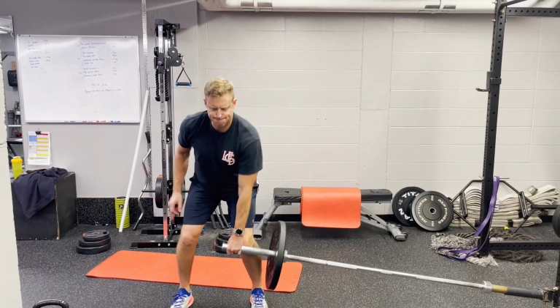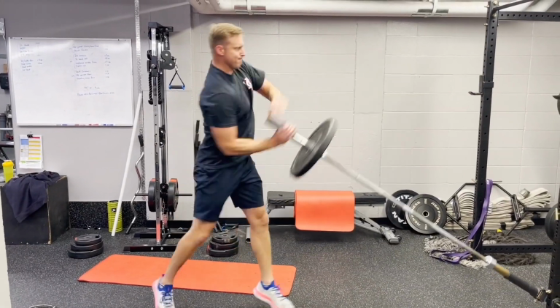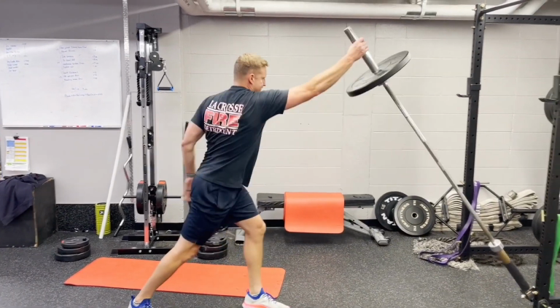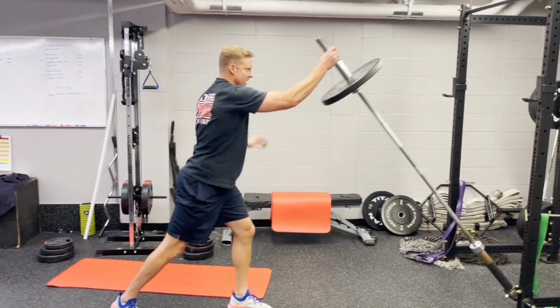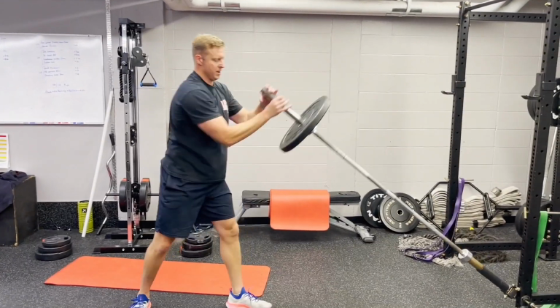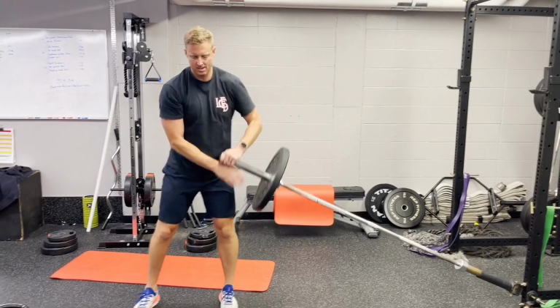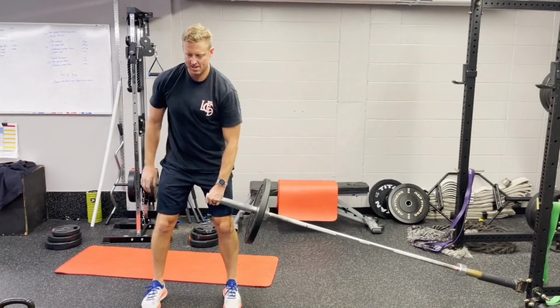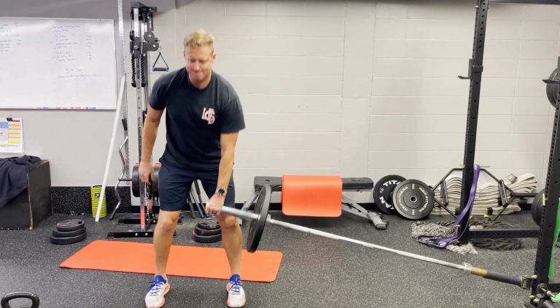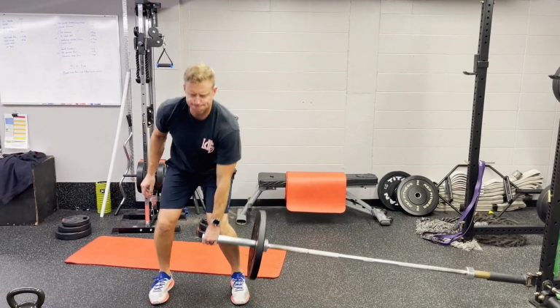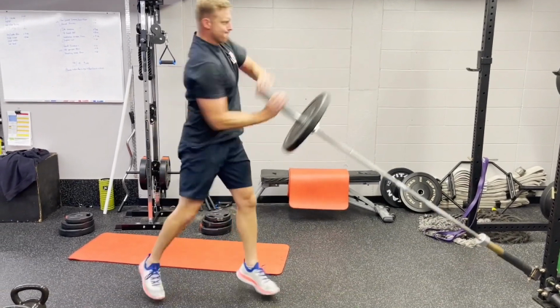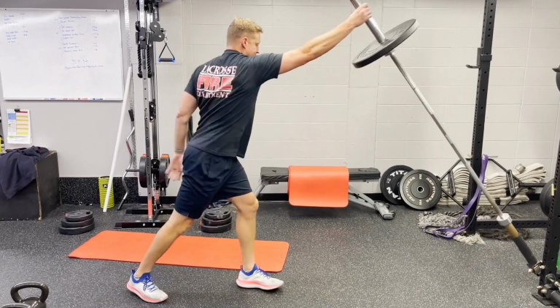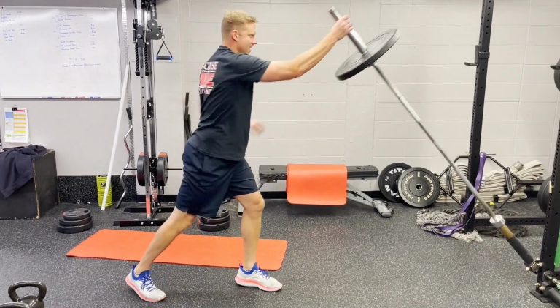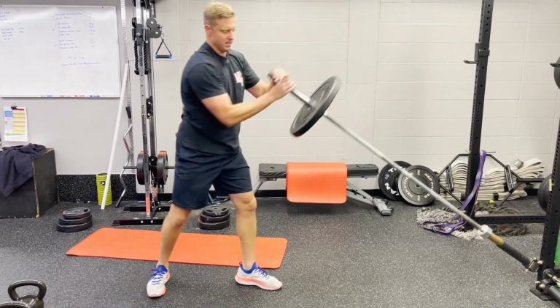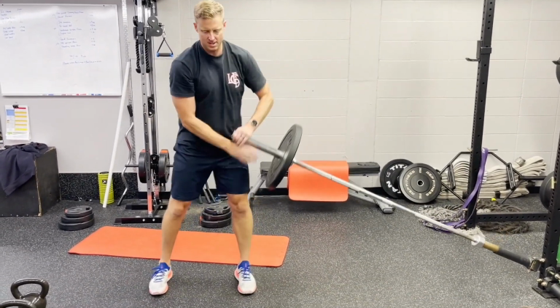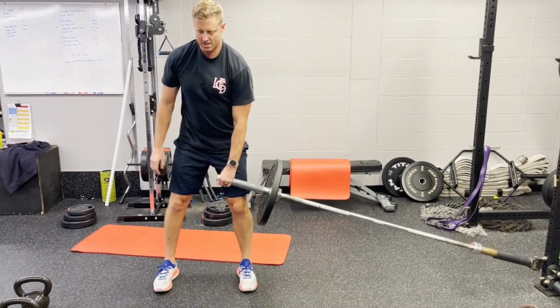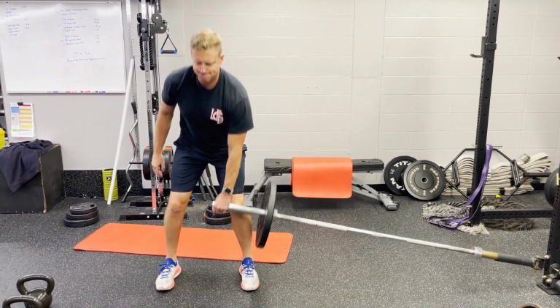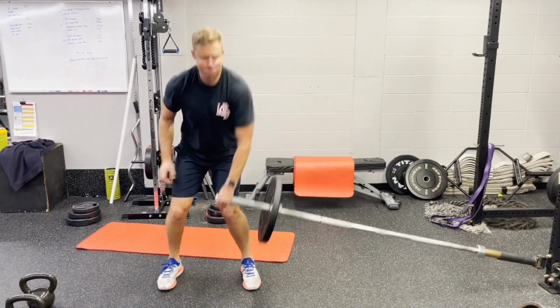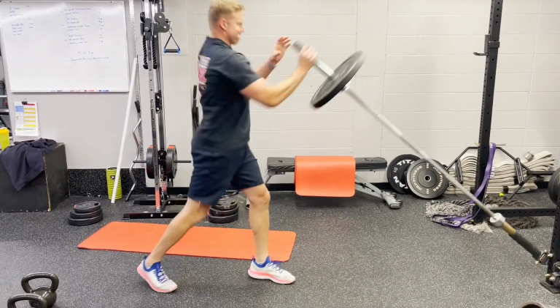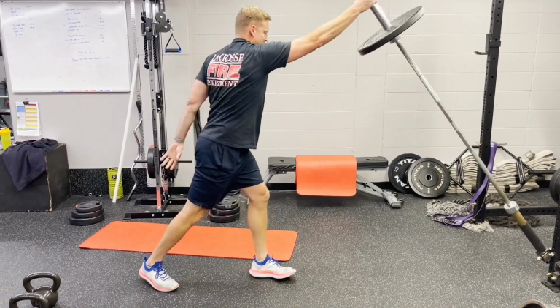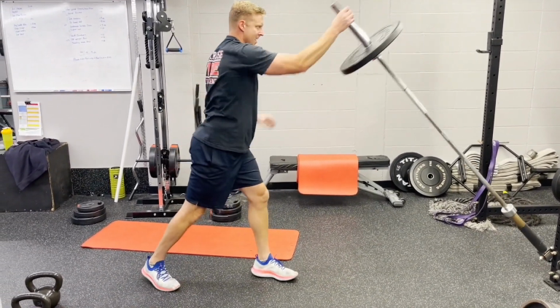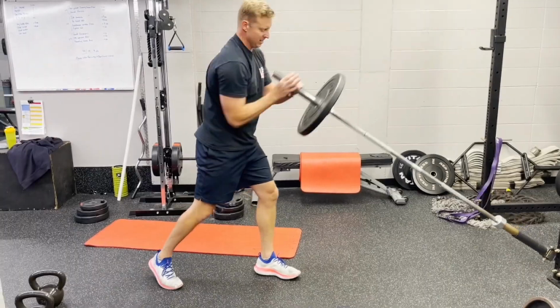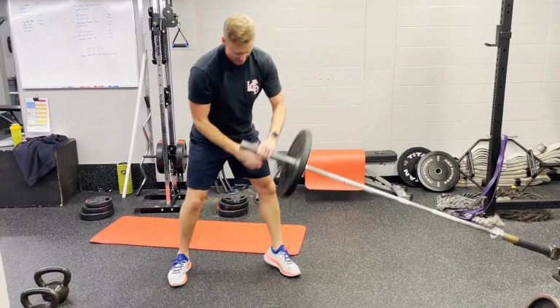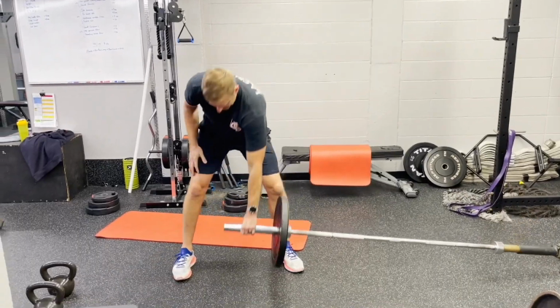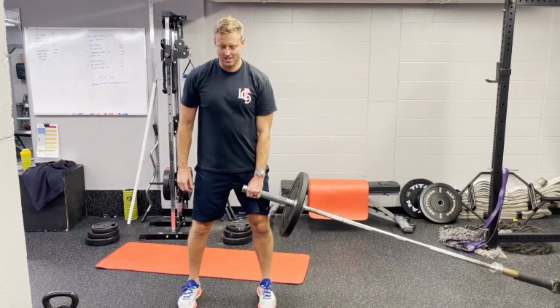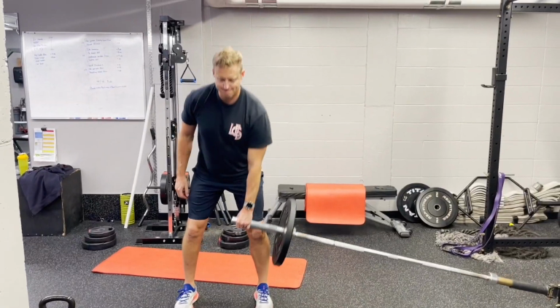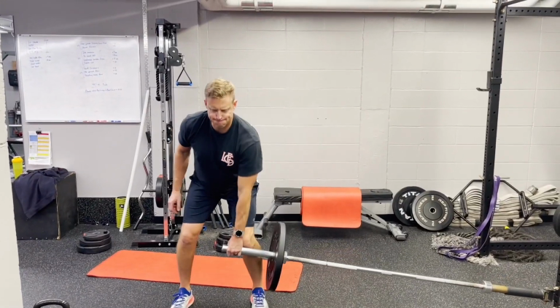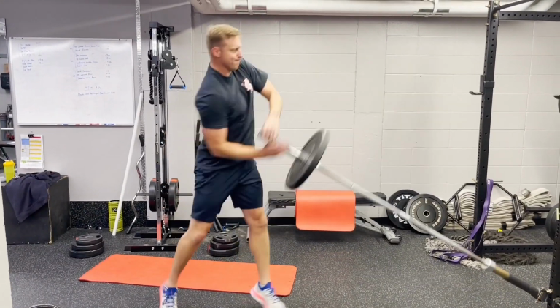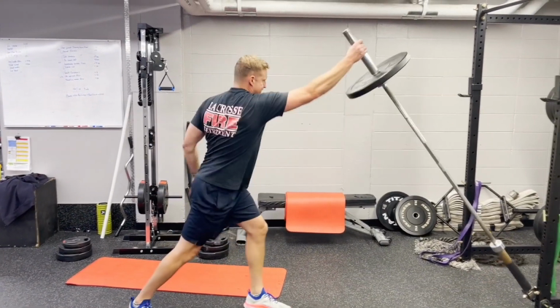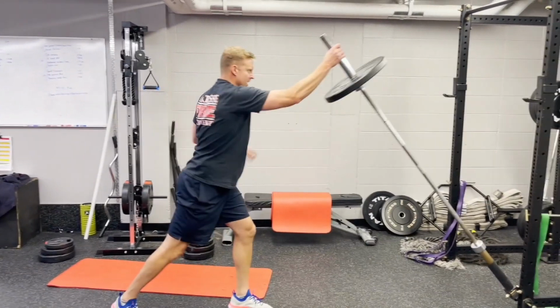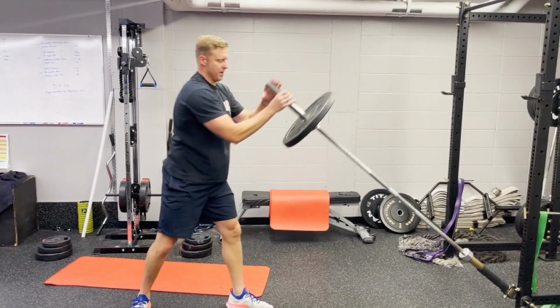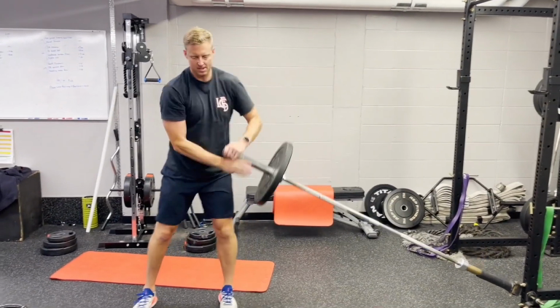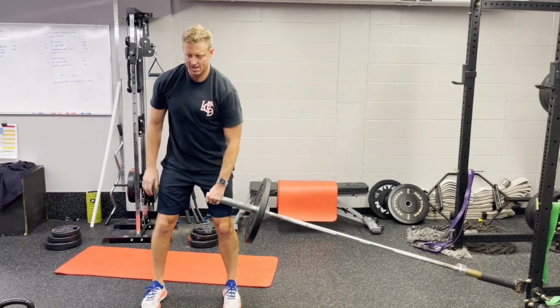In this case, the right arm. This is one that you can get a little heavier with — use that explosion through your hips in order to generate the power to move a heavier load.